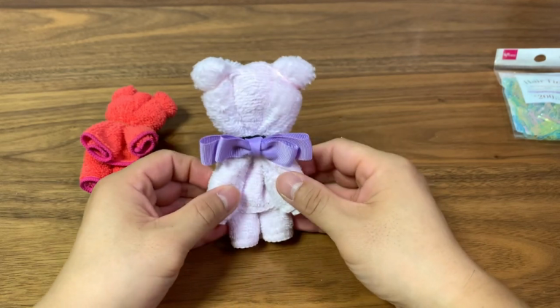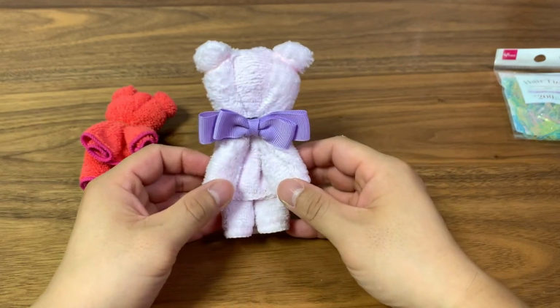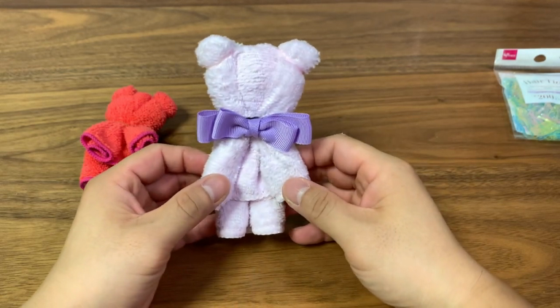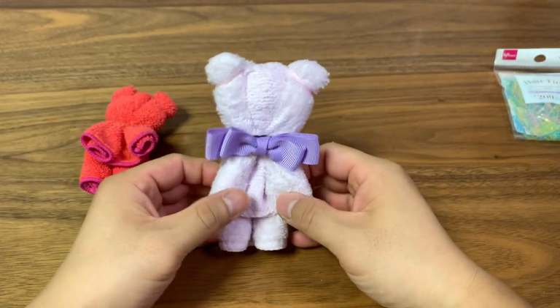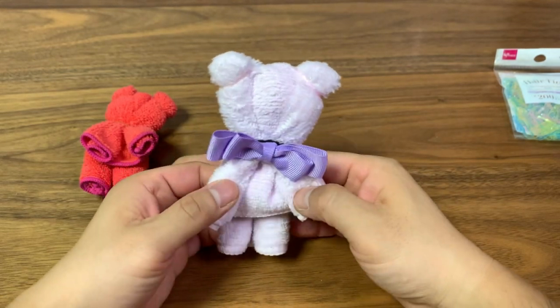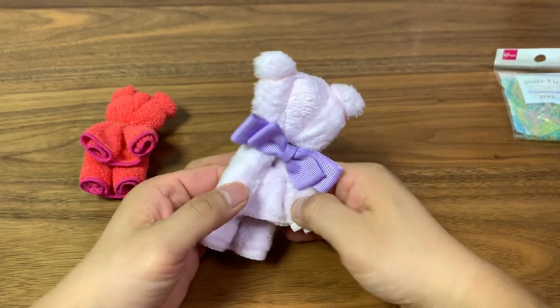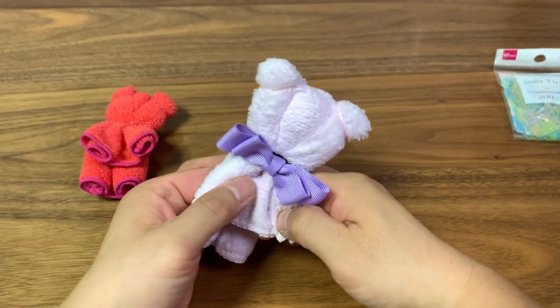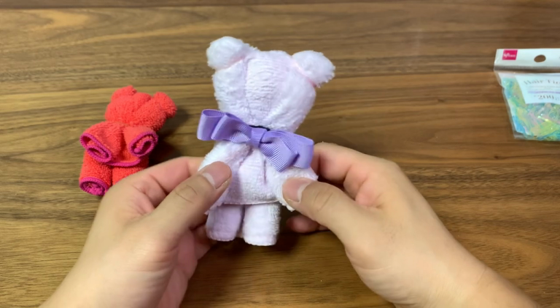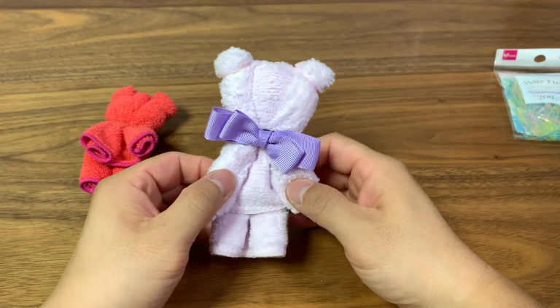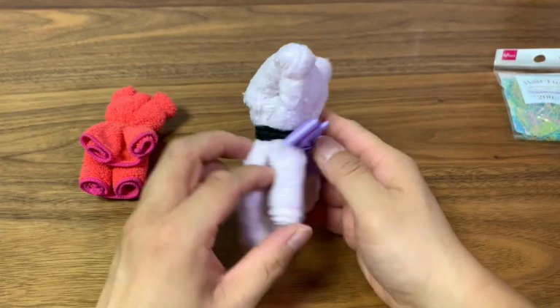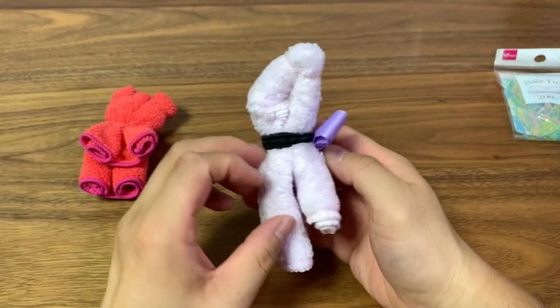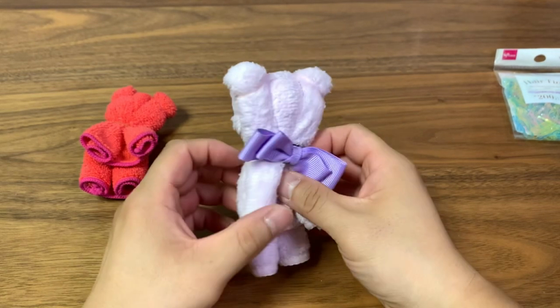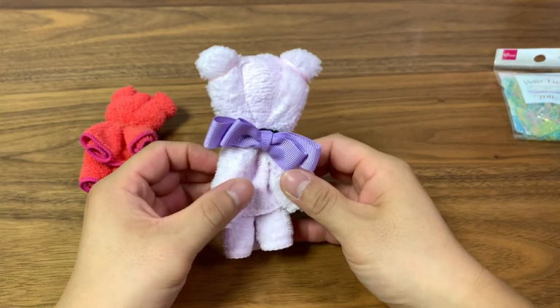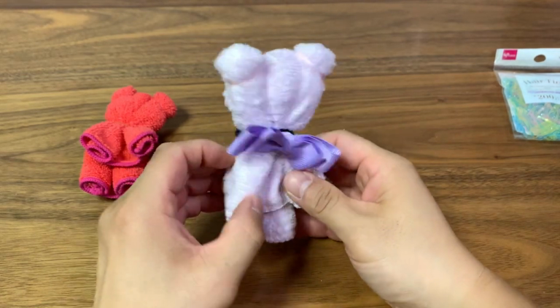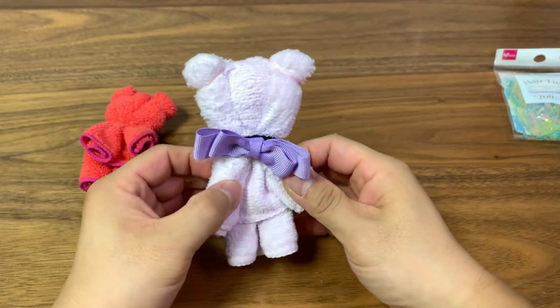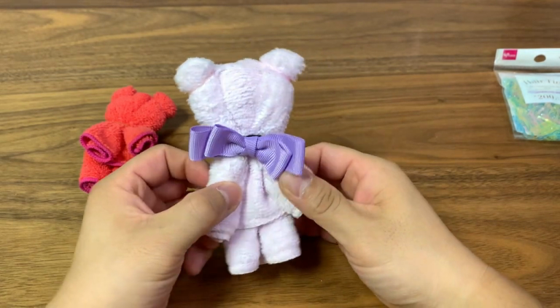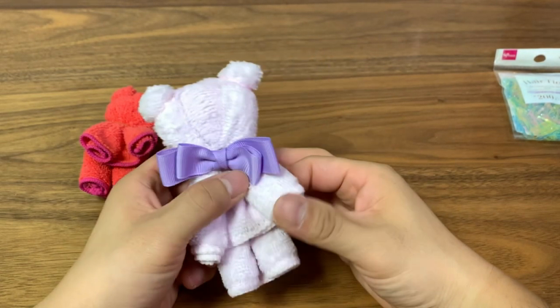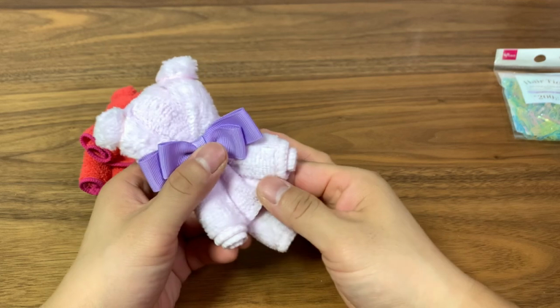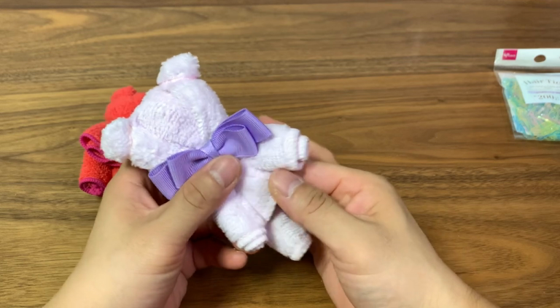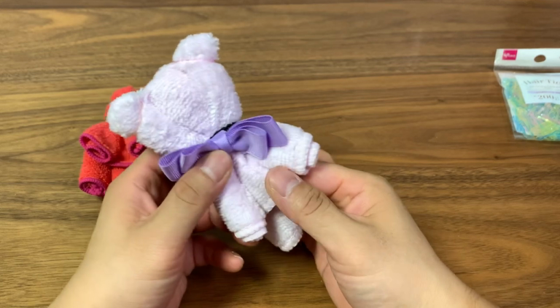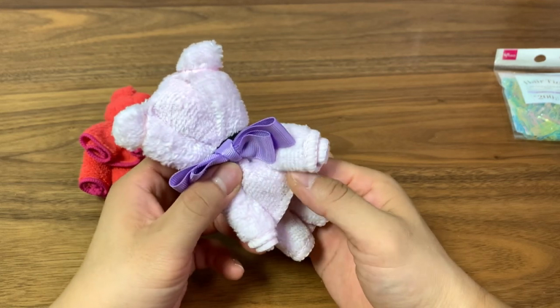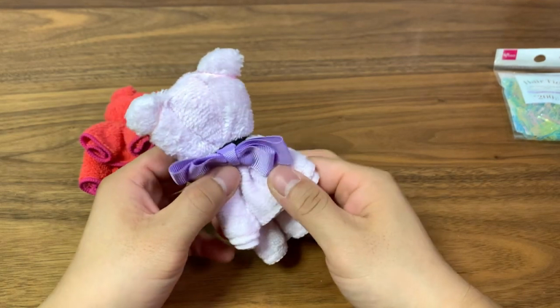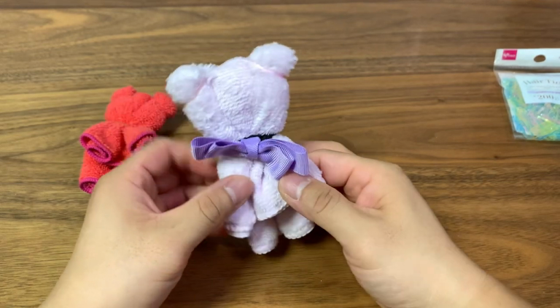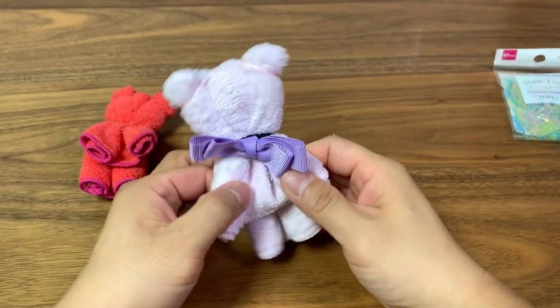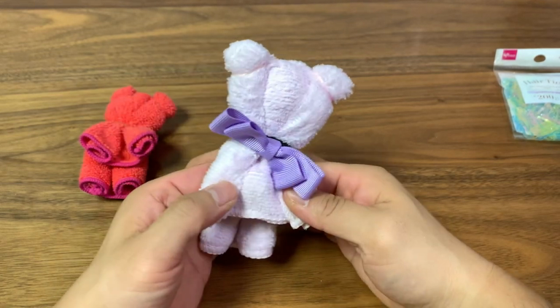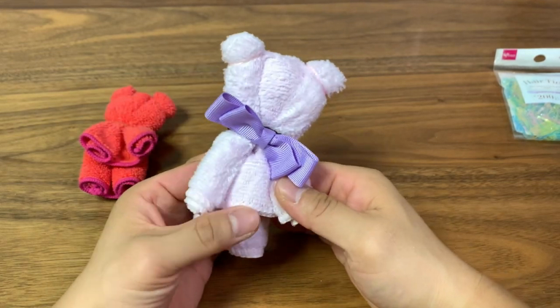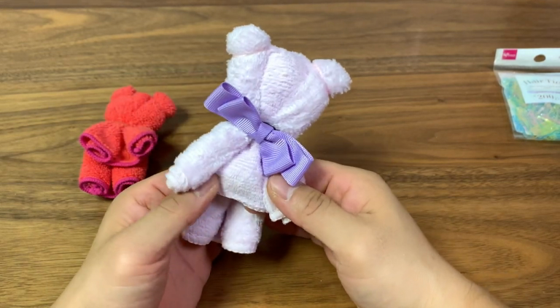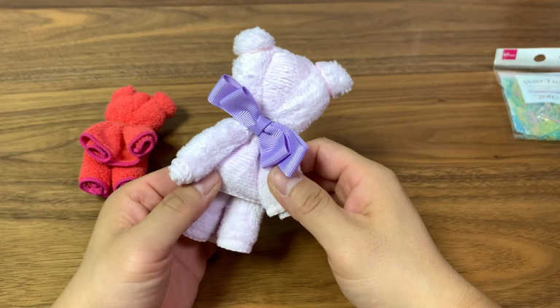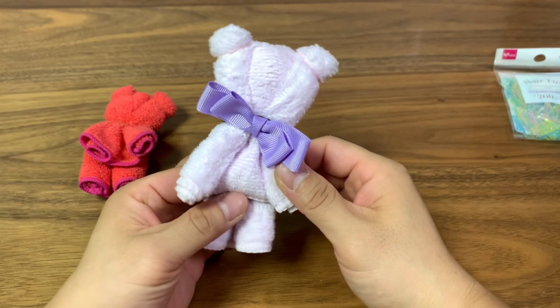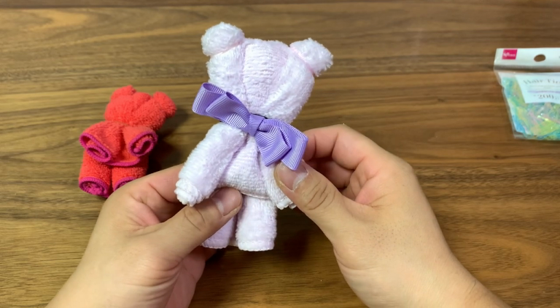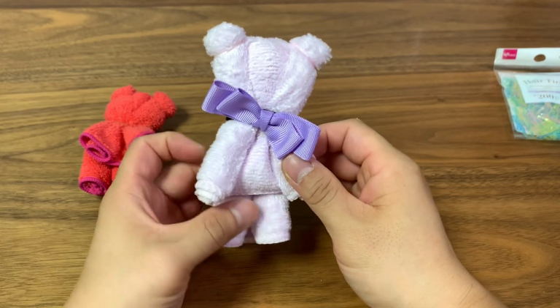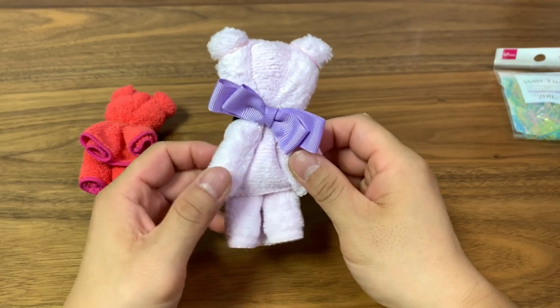Another suggestion is to maybe sew the belly down and then put some cotton to make the belly stick out. That will take it to another level.